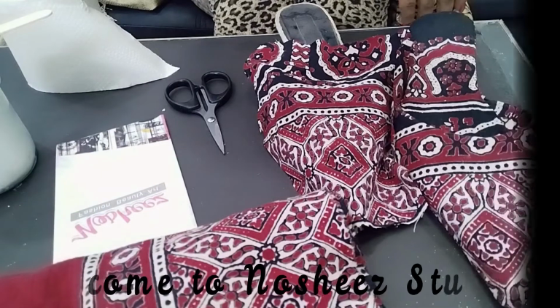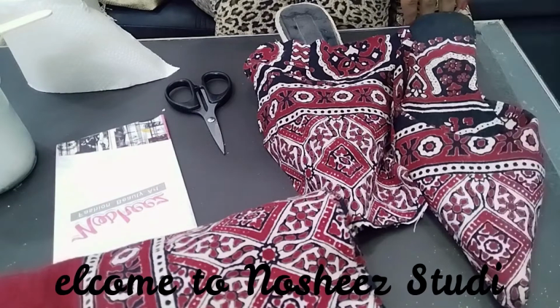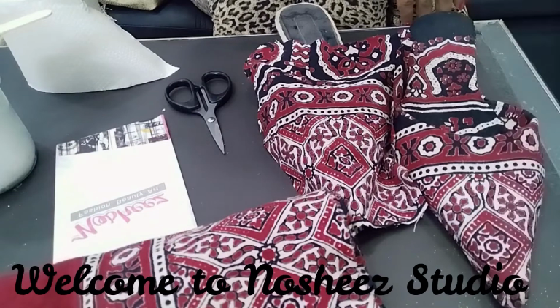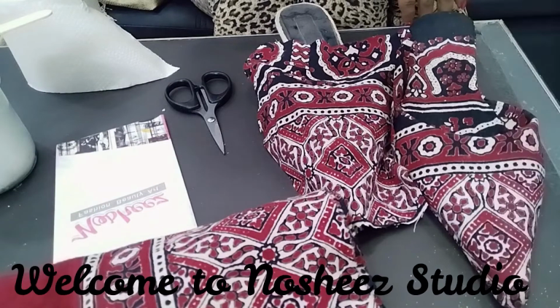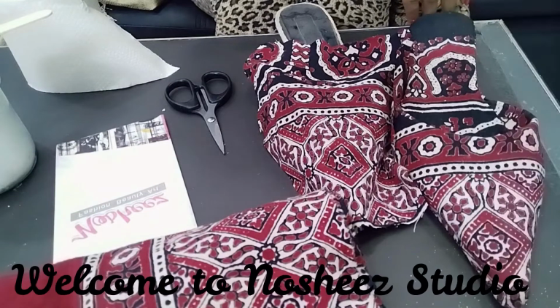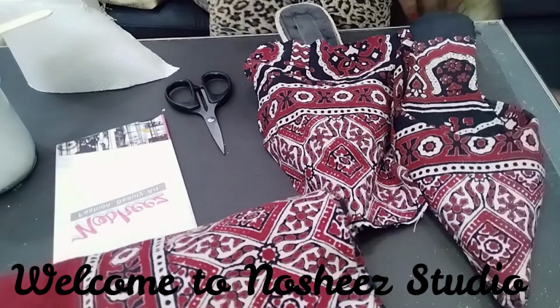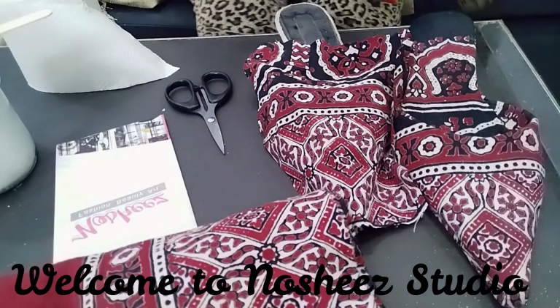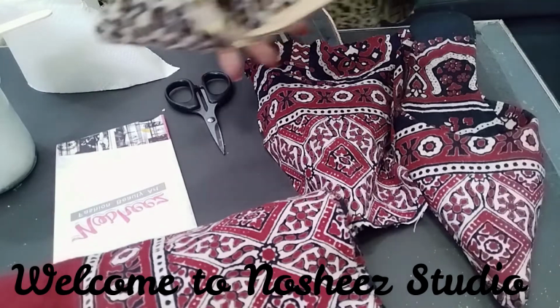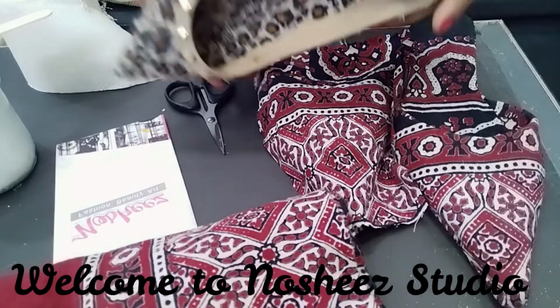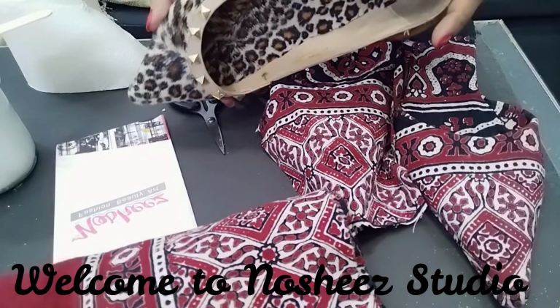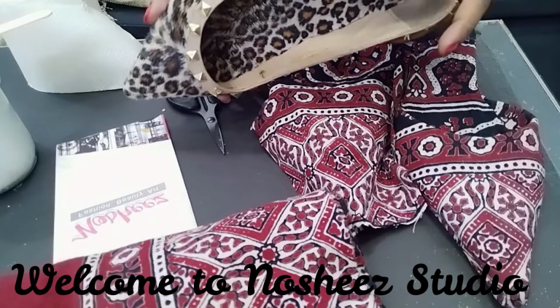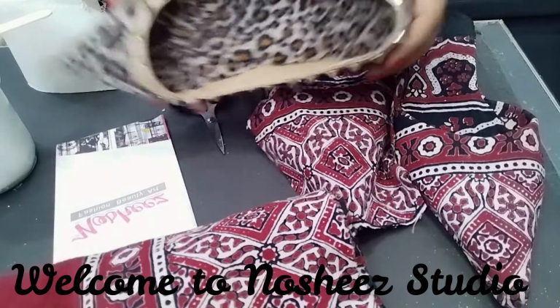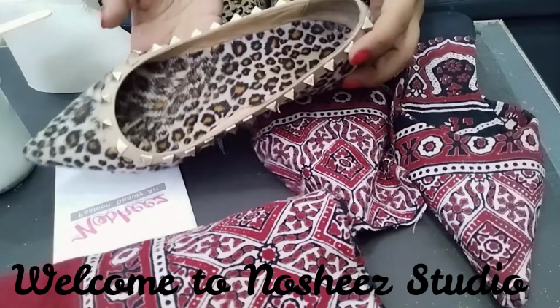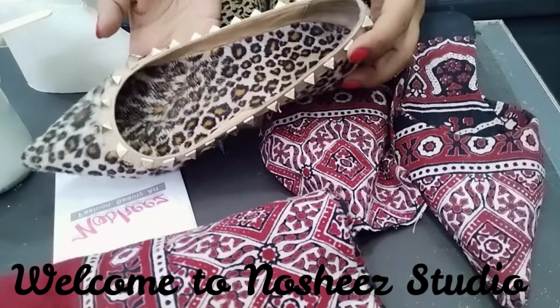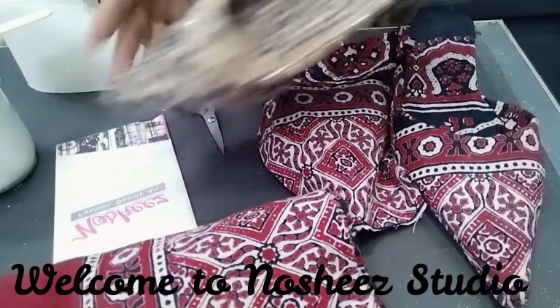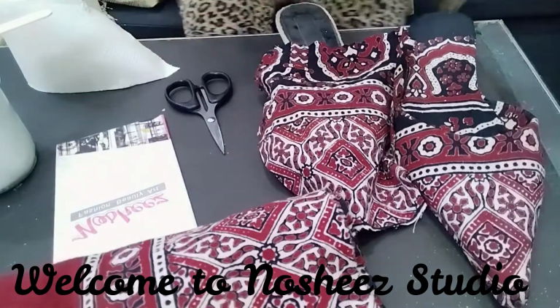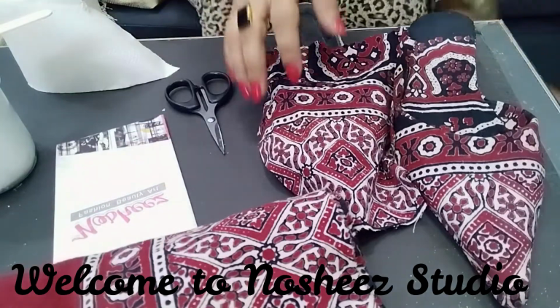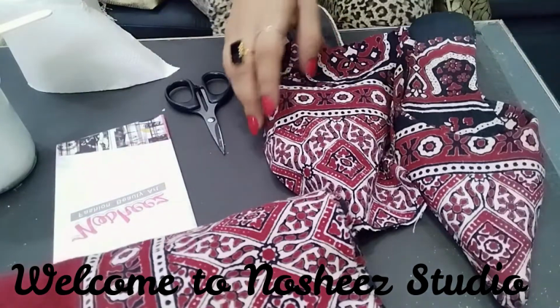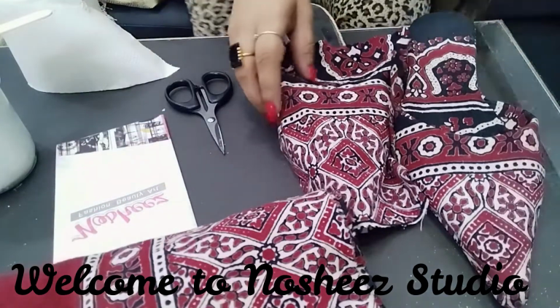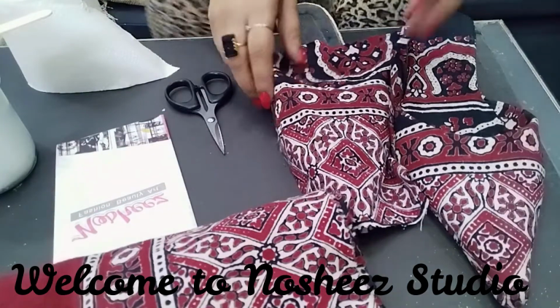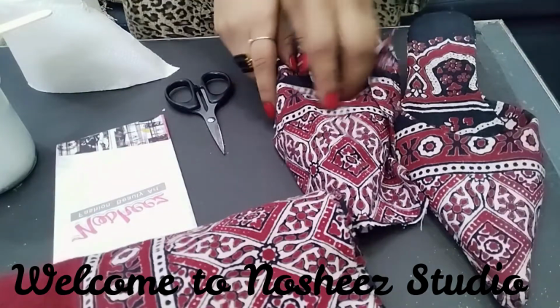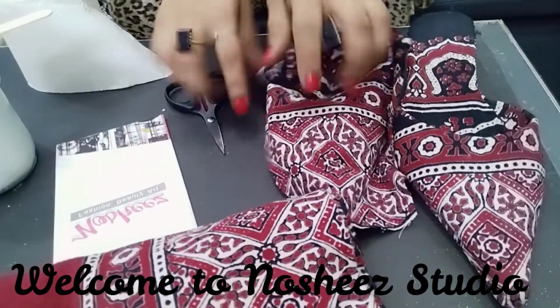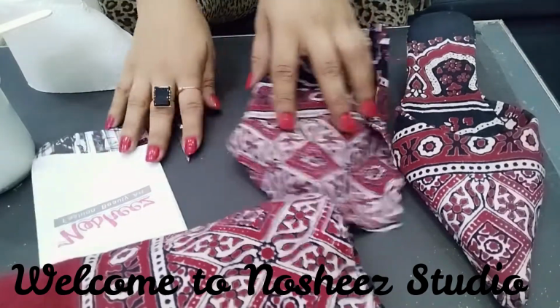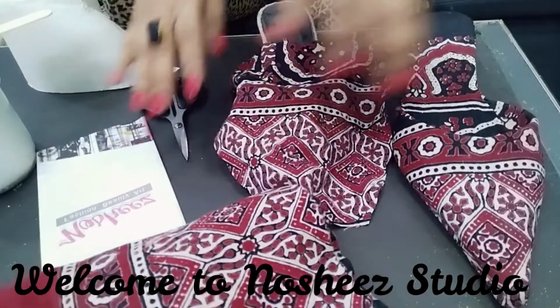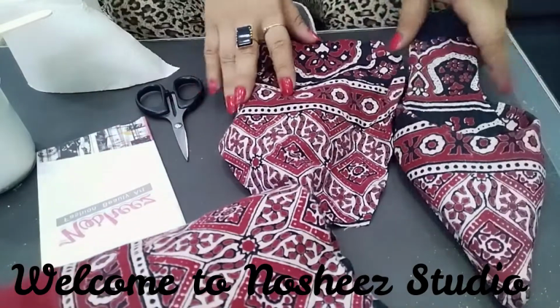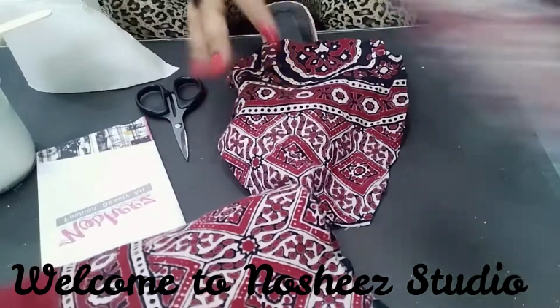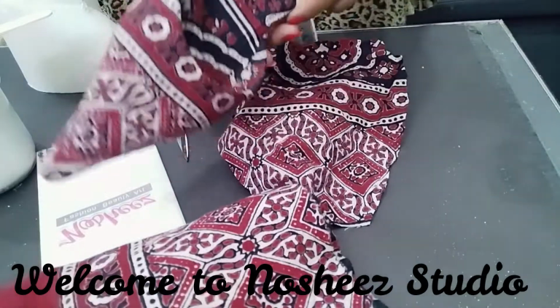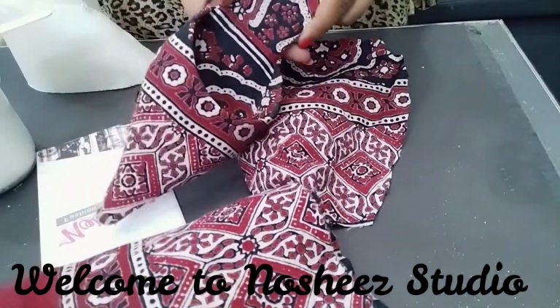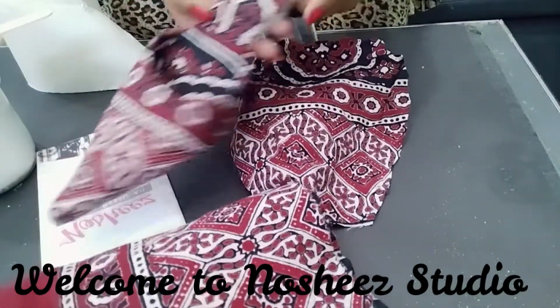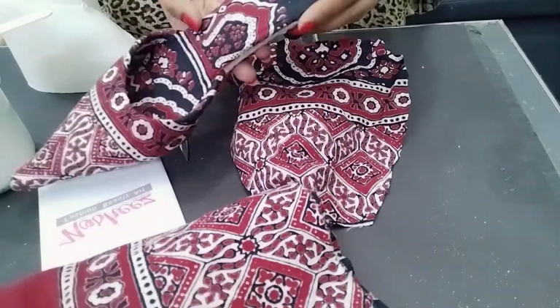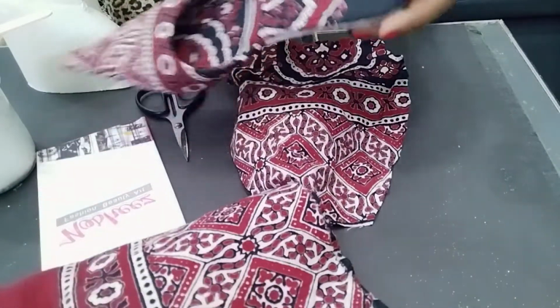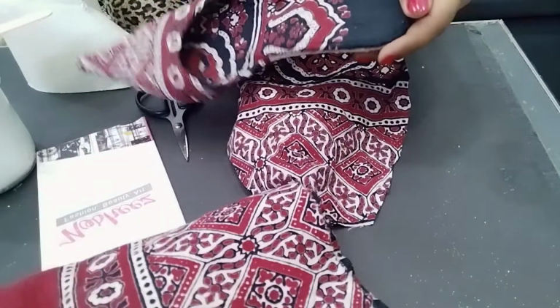As you remember in the last video, we have designed these shoes. Now, I will make these shoes. I have made one, as I have seen last time.